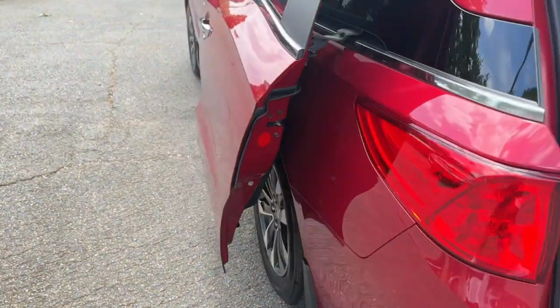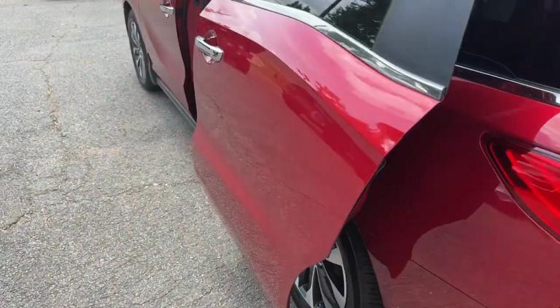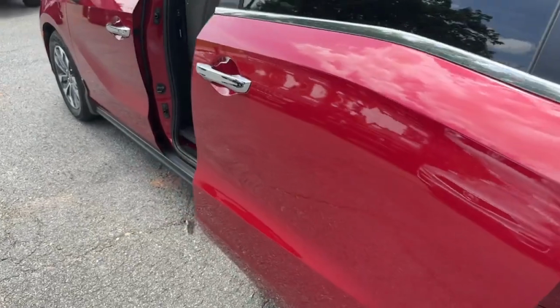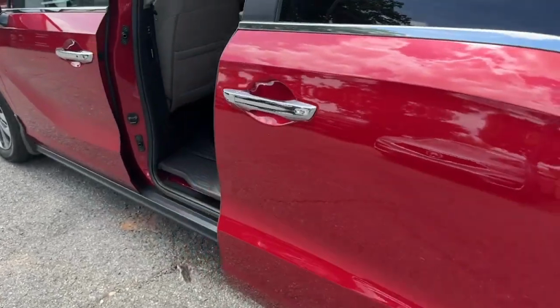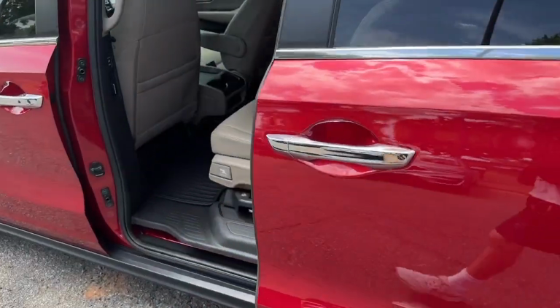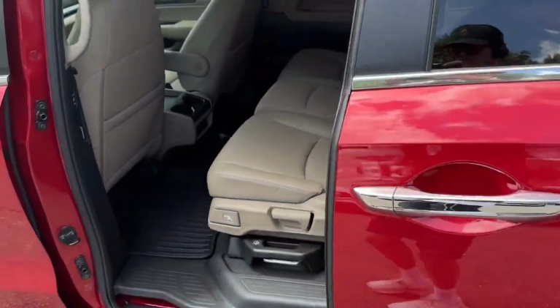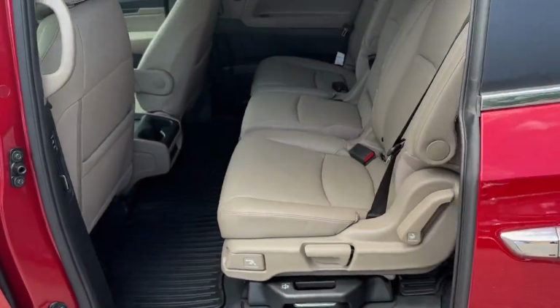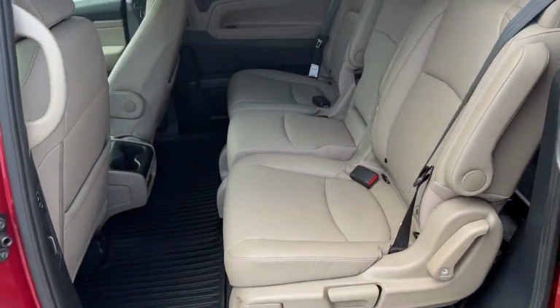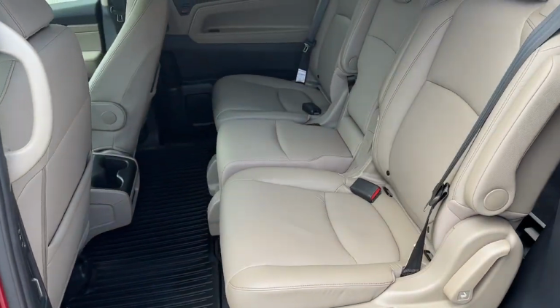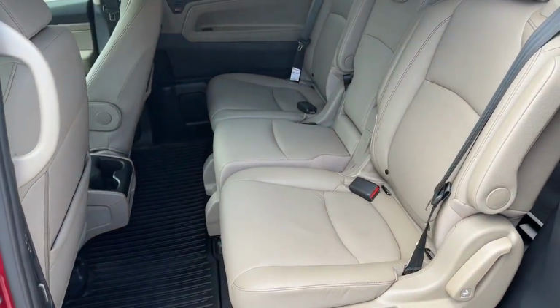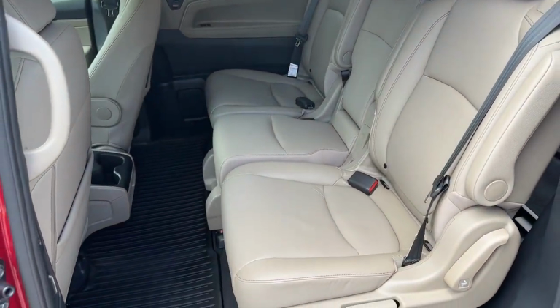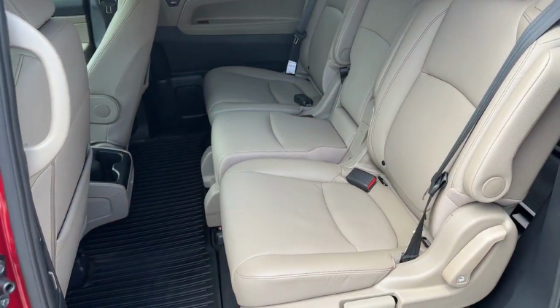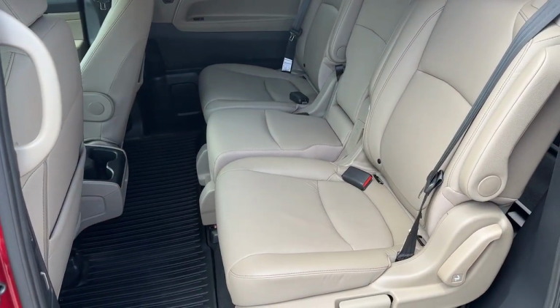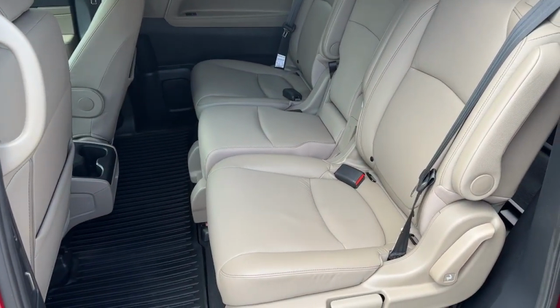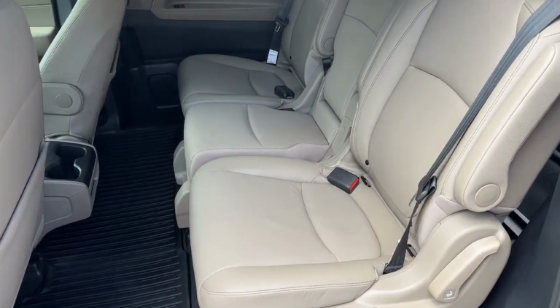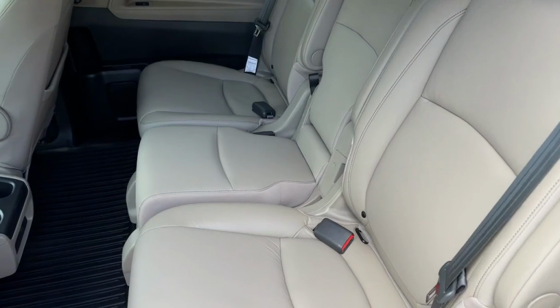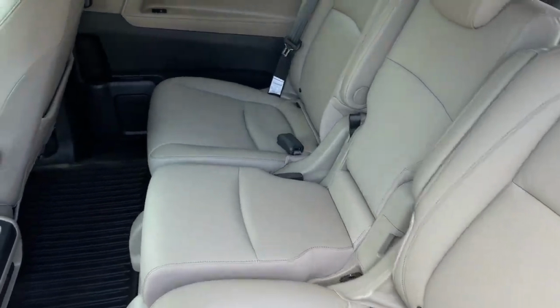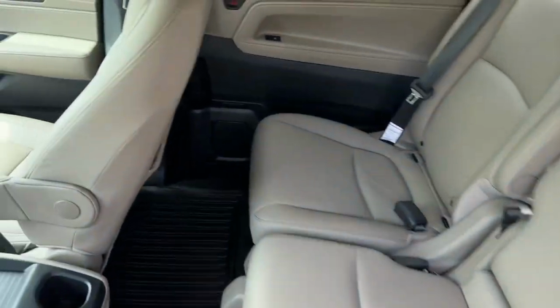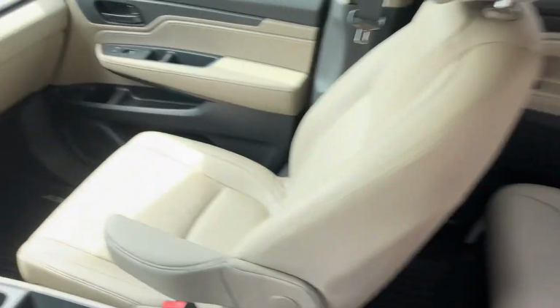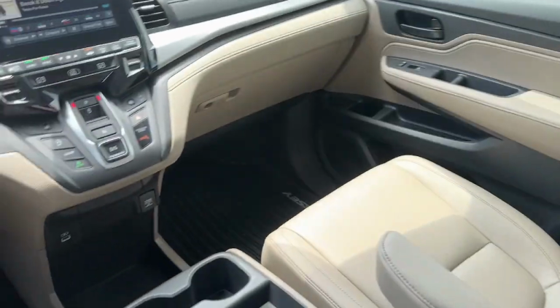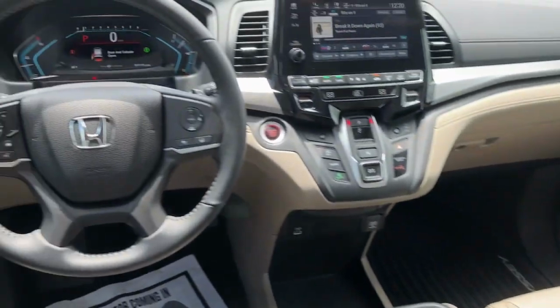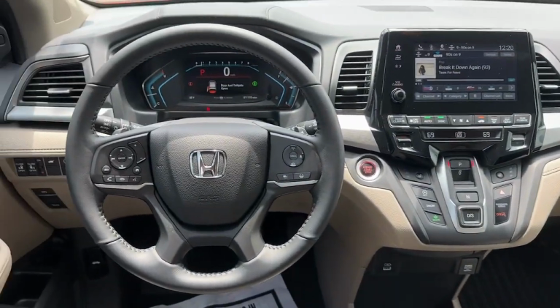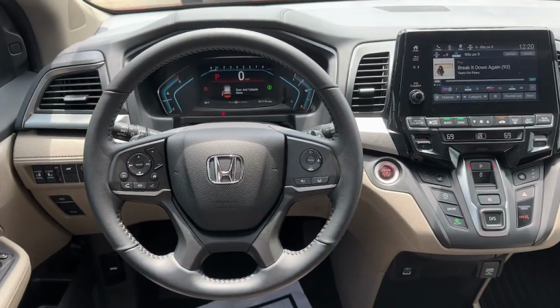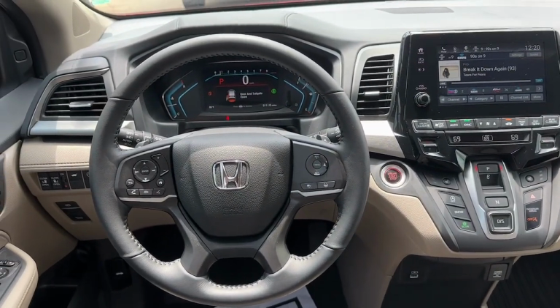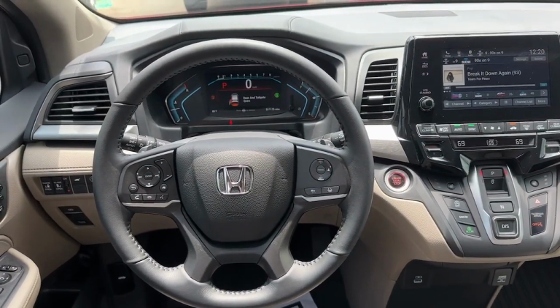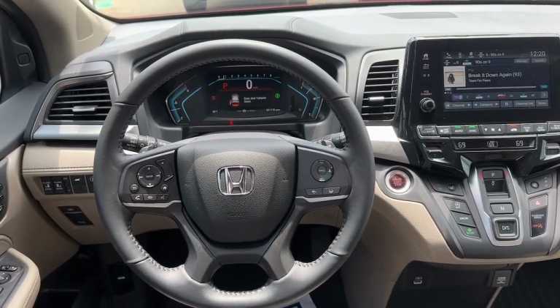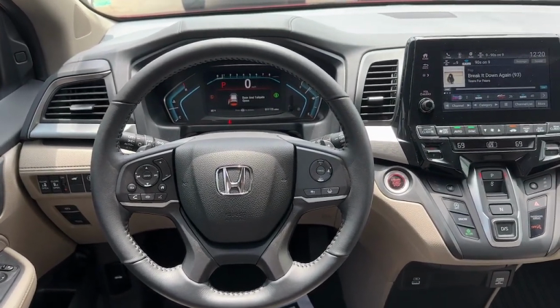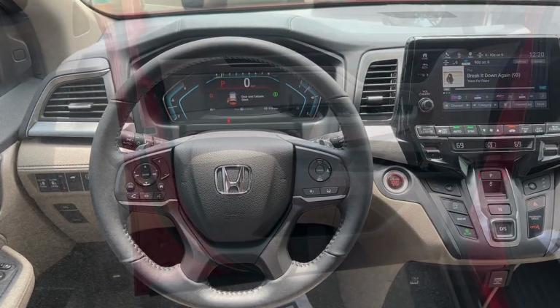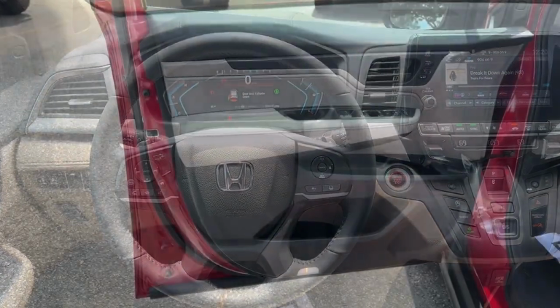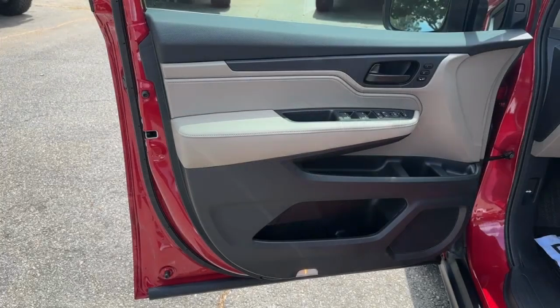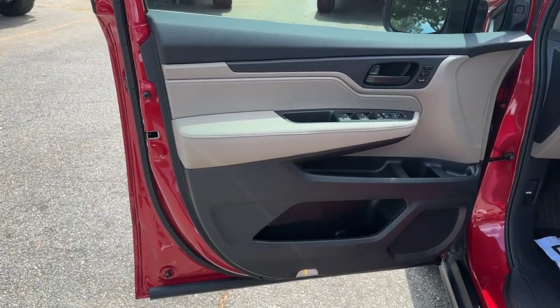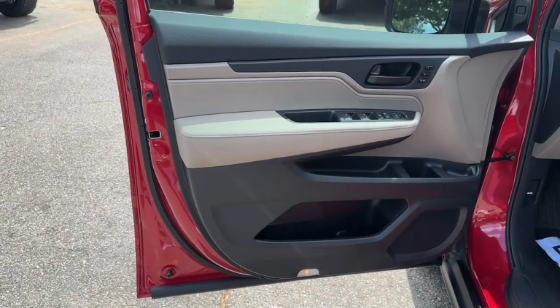Lane departure warning, moonroof, keyless entry, backup camera, power lift gate, power passenger seat, keyless start, fog lamps, heated mirrors, adaptive cruise control.